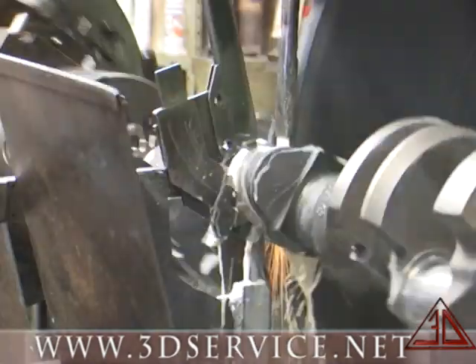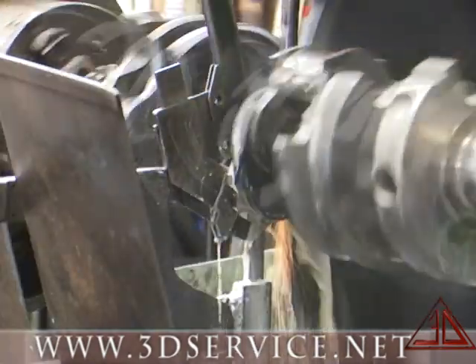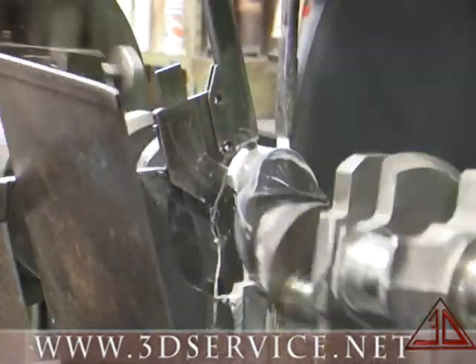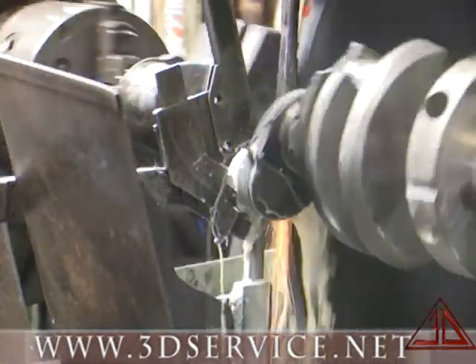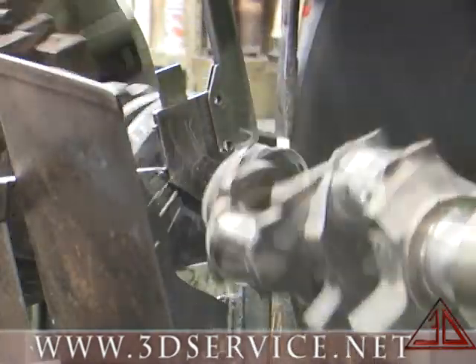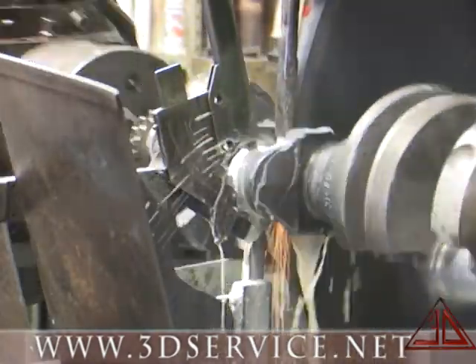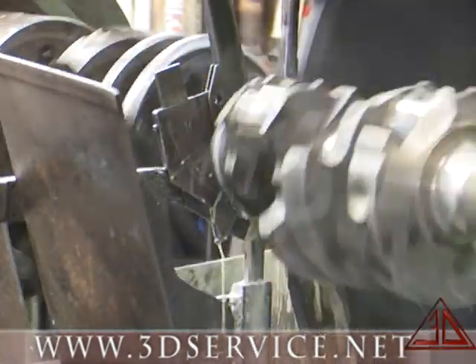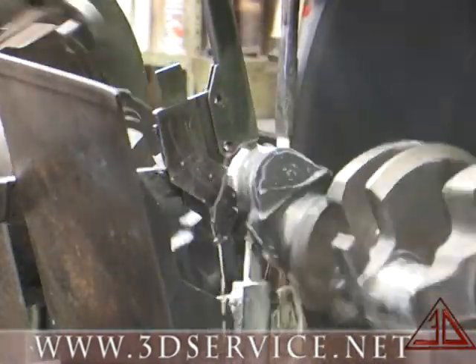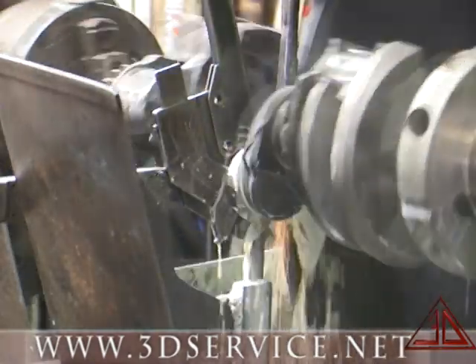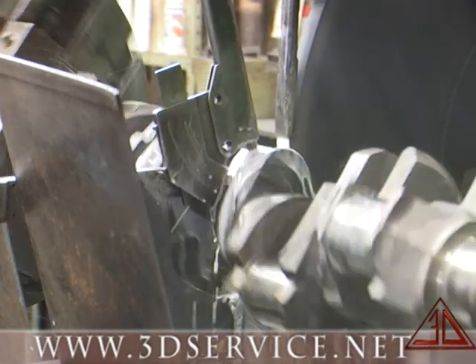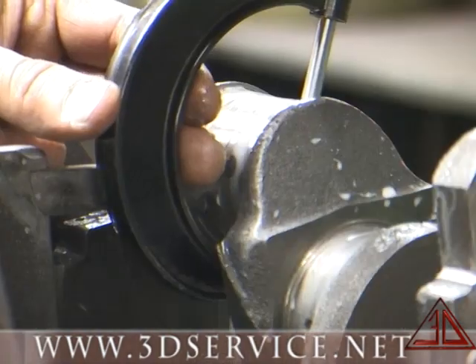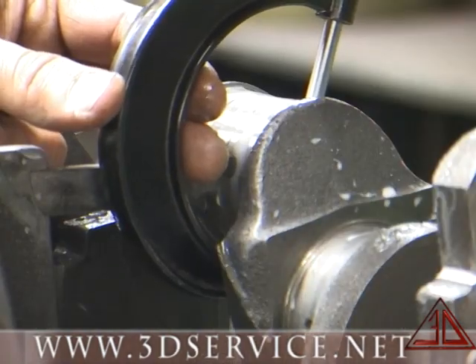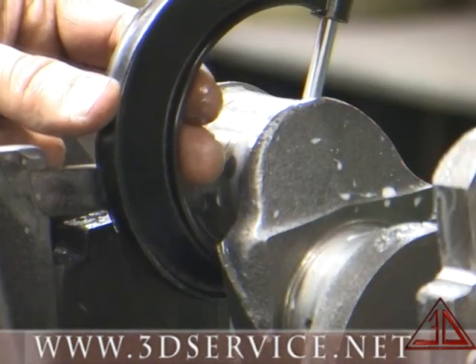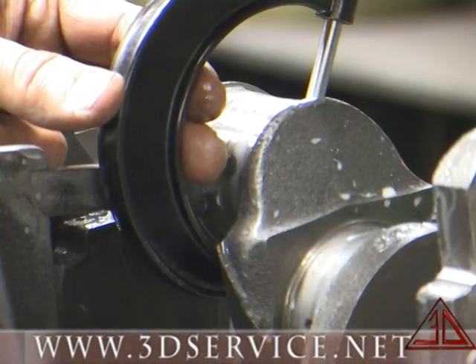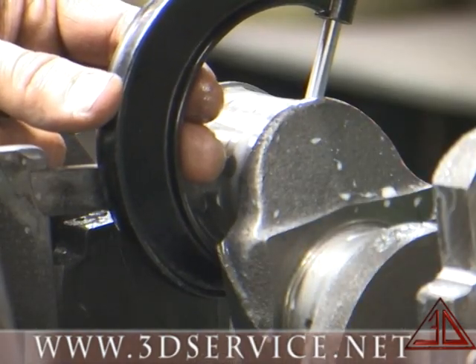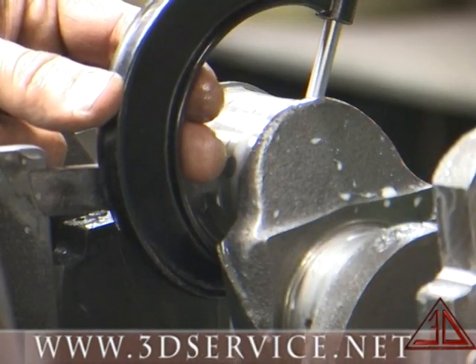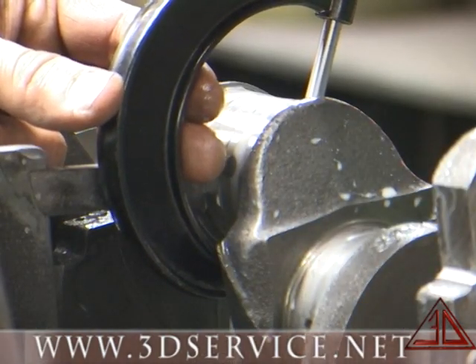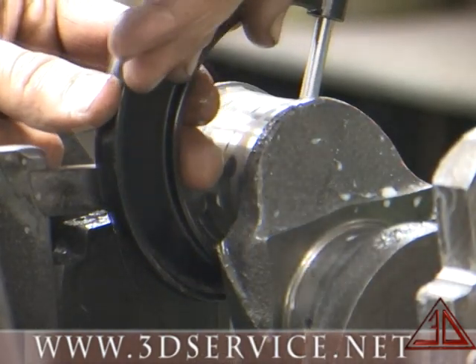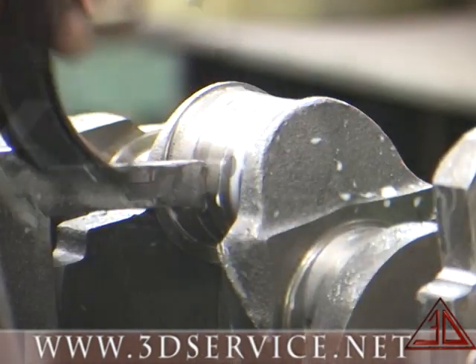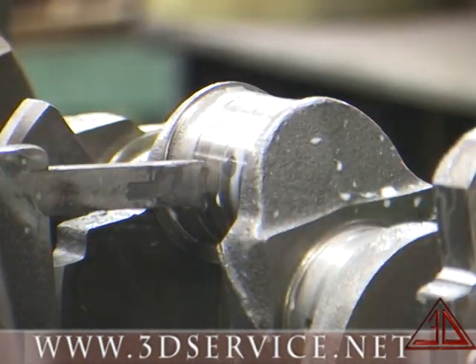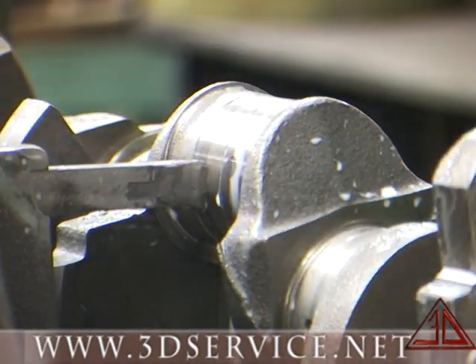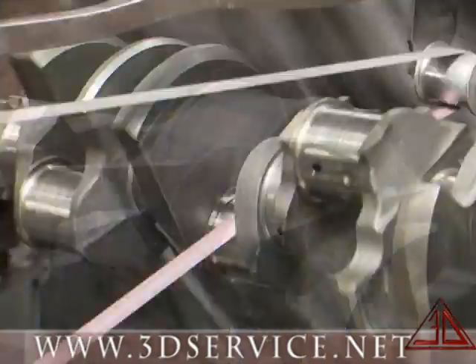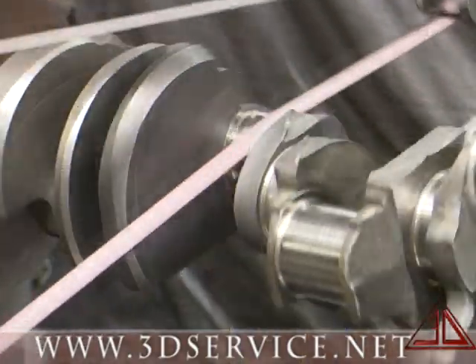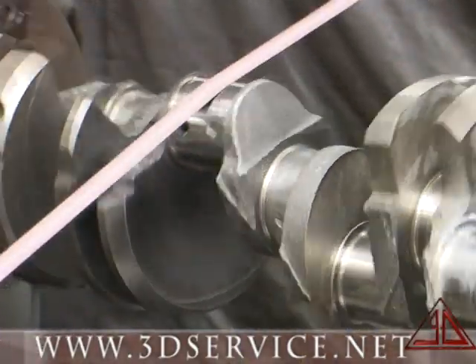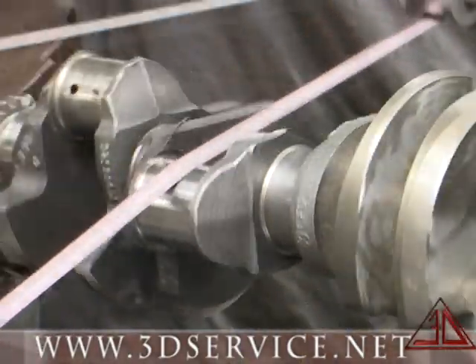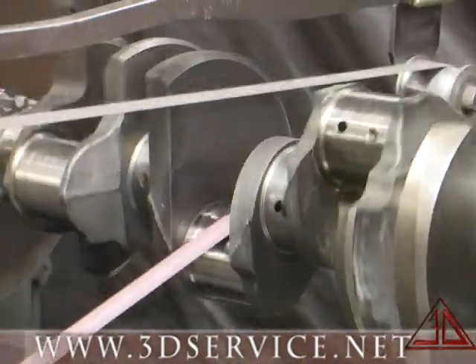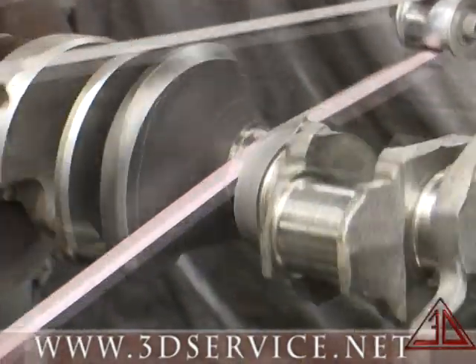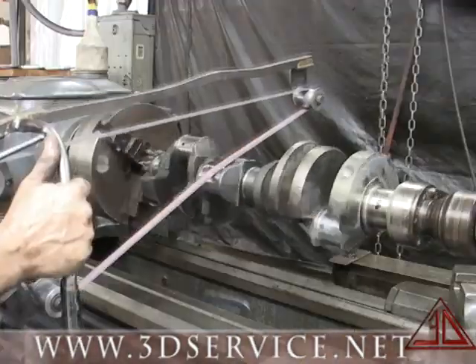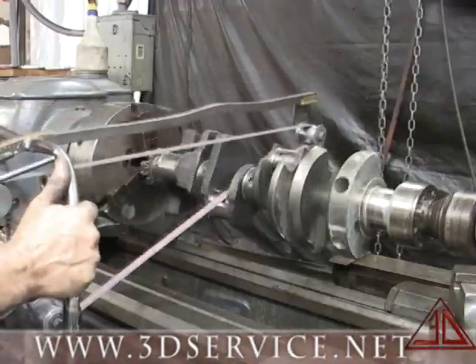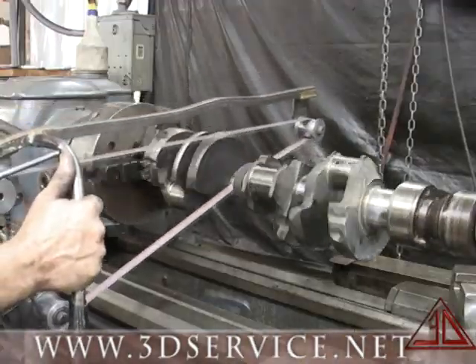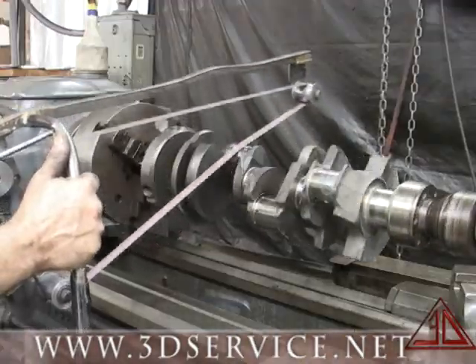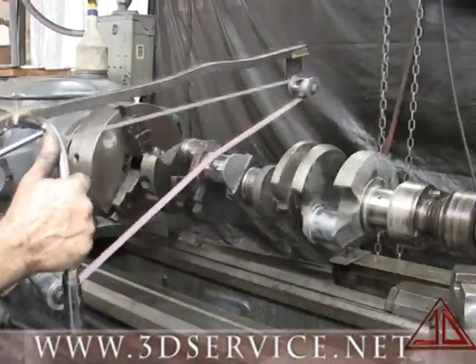The shaft is then set up in the crankshaft grinder to be ground back to the original size and tolerances needed. Next, it is placed into a lathe and polished to a micro-finish for final use.